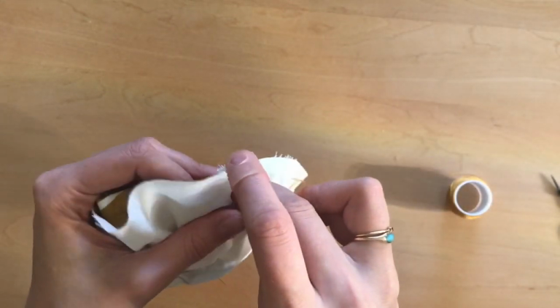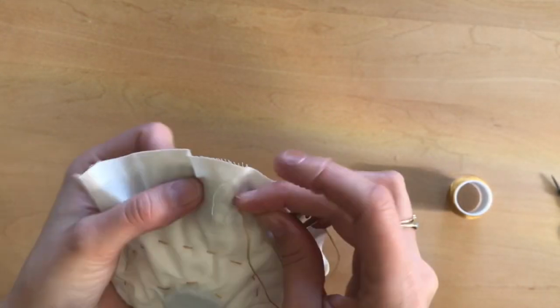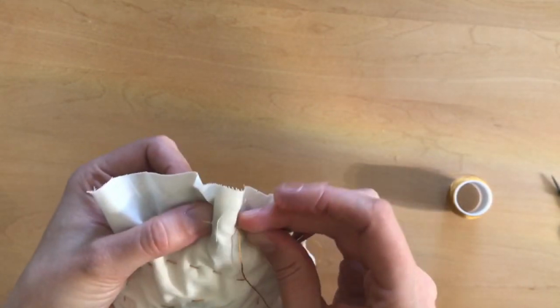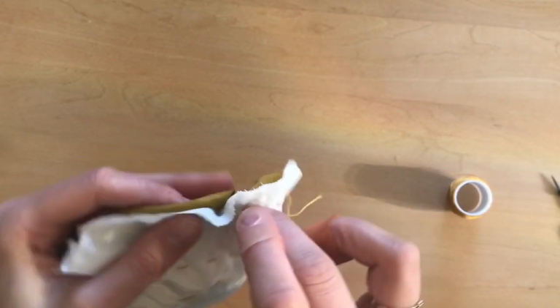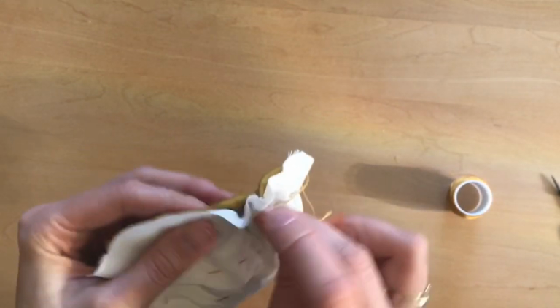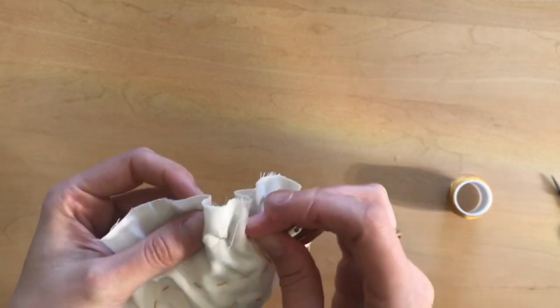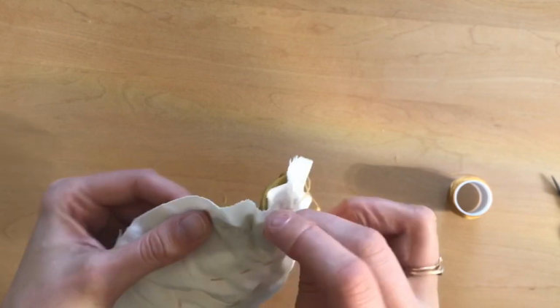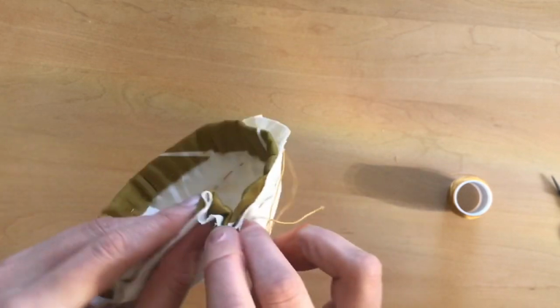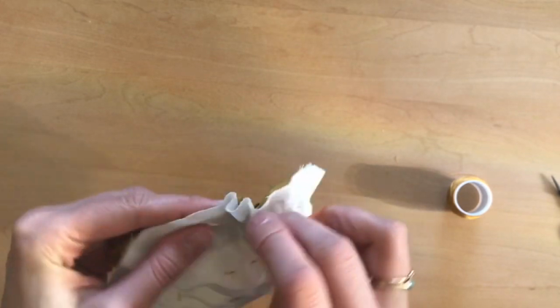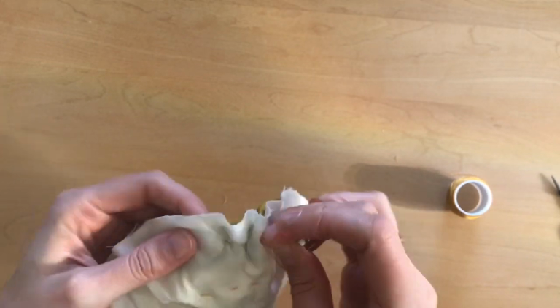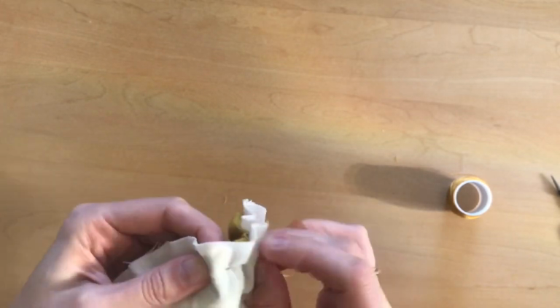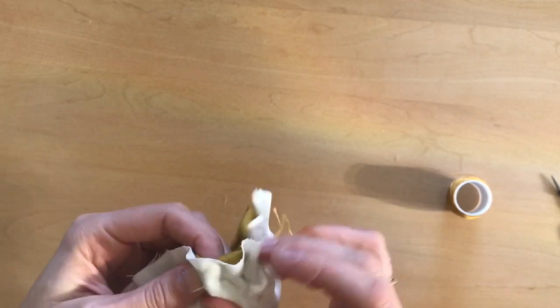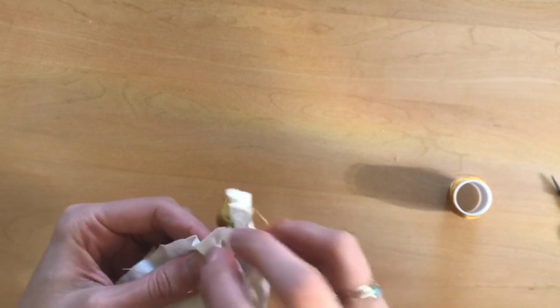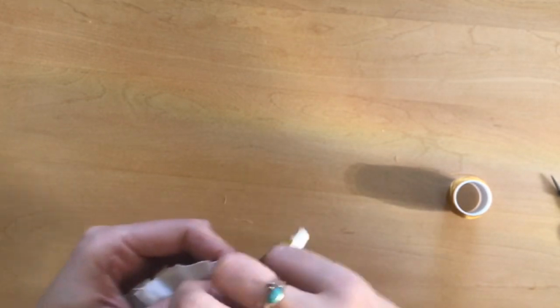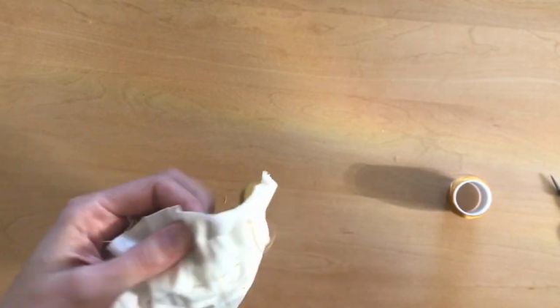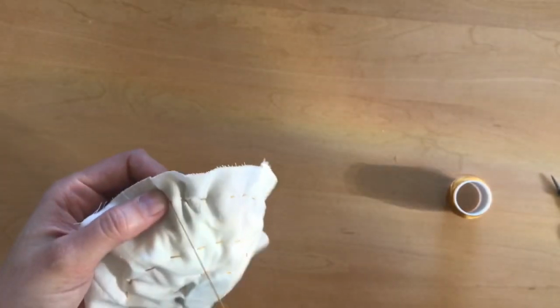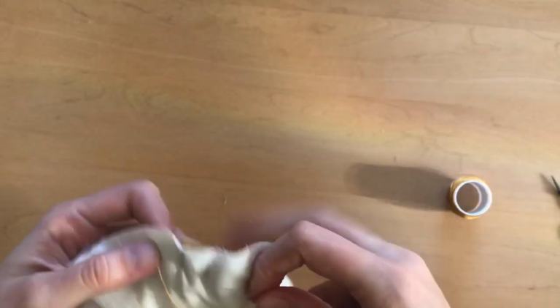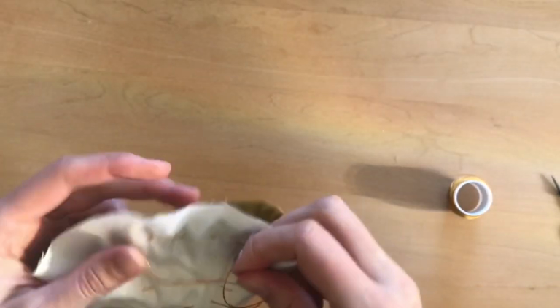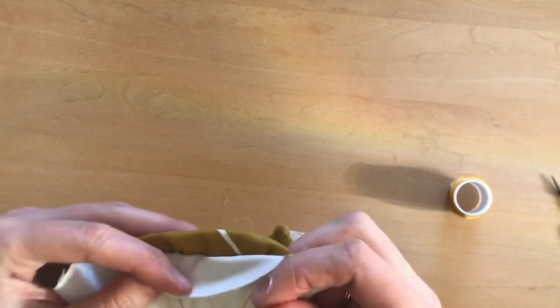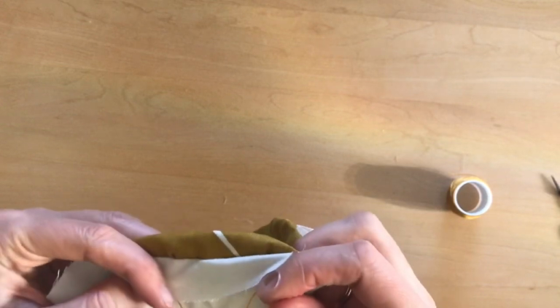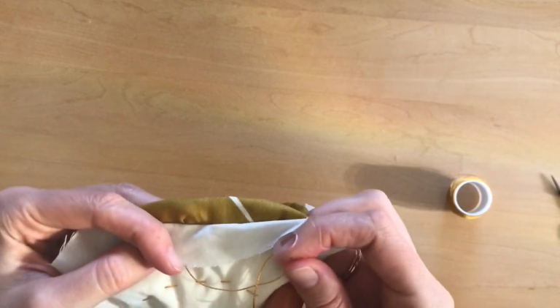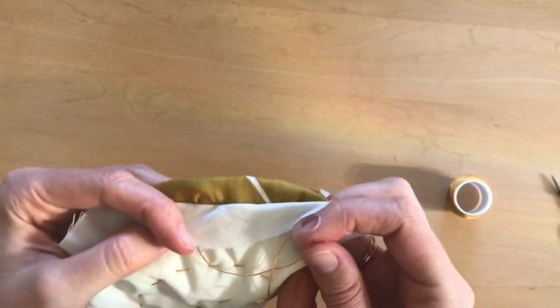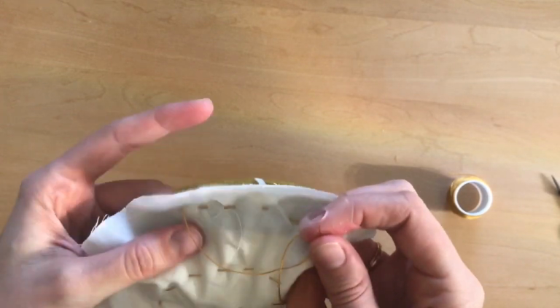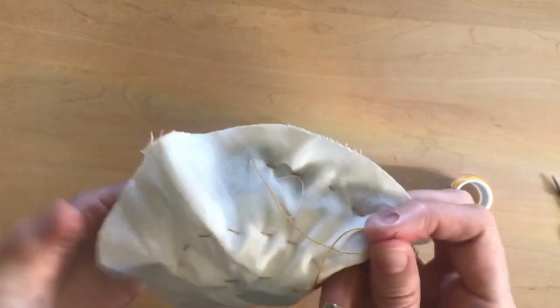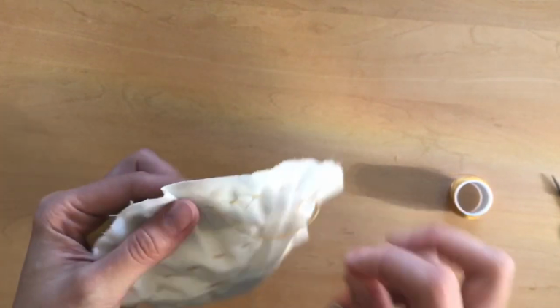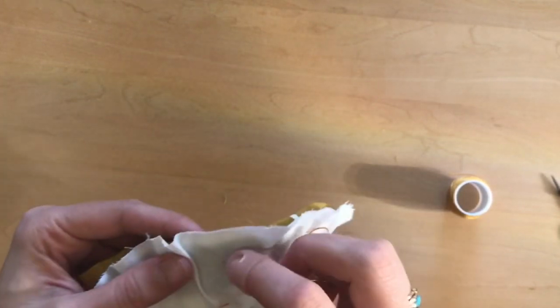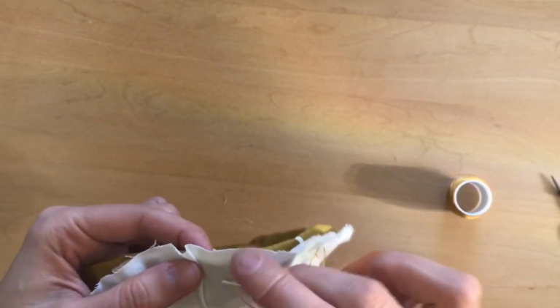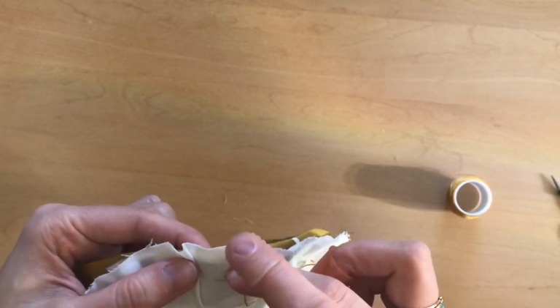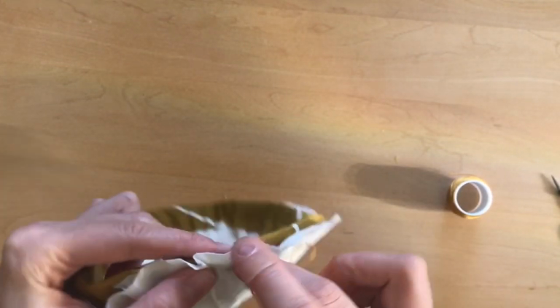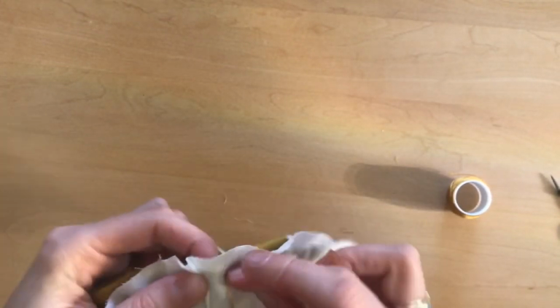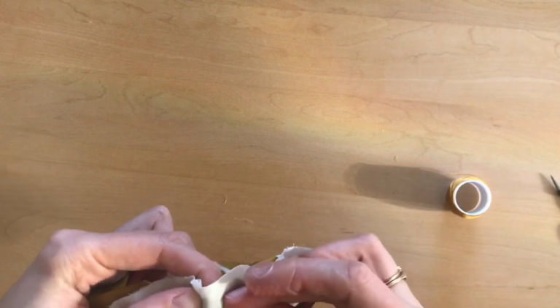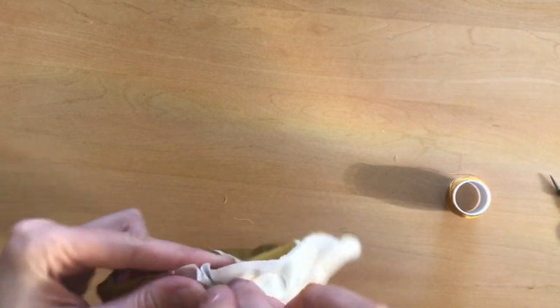Now you can see that I'm sewing right along the top edge, making it so that even if this were peeled all the way back you wouldn't be able to see any of the batting in the quilt.